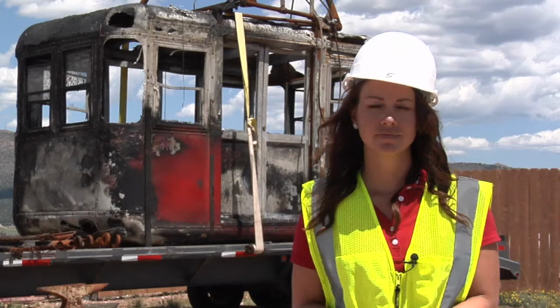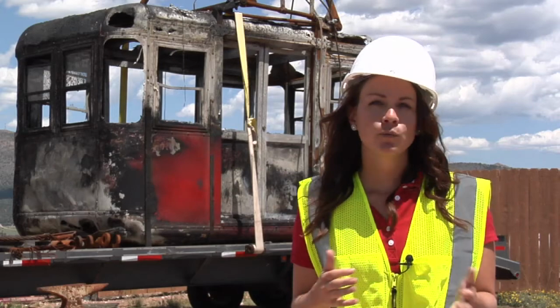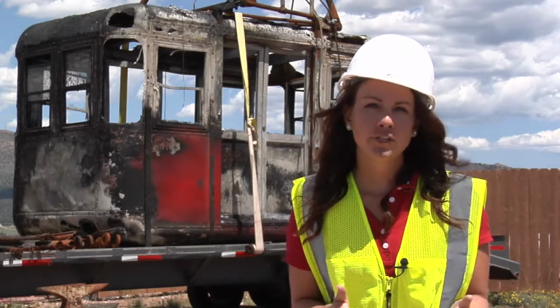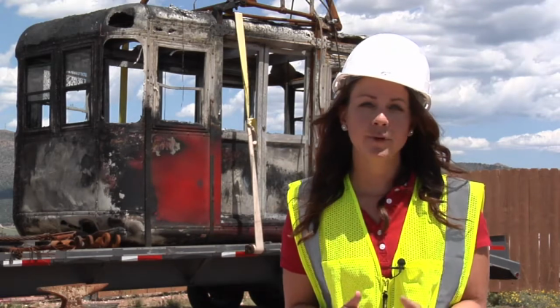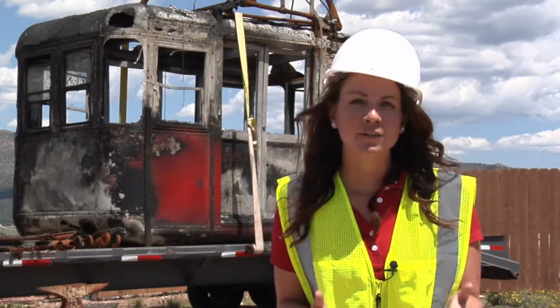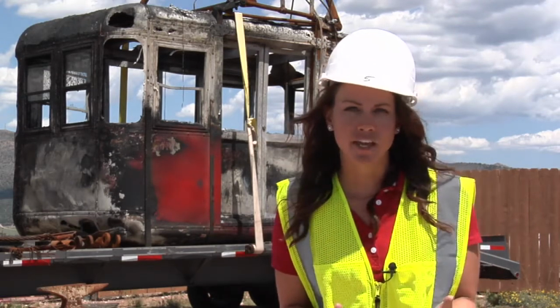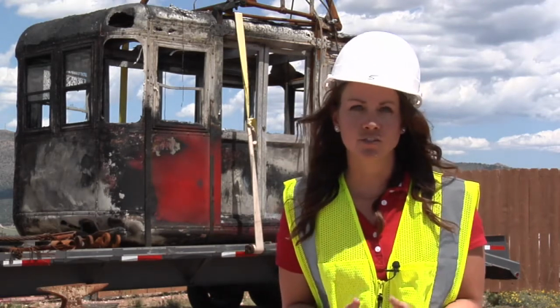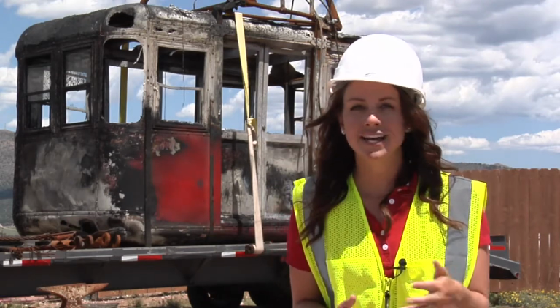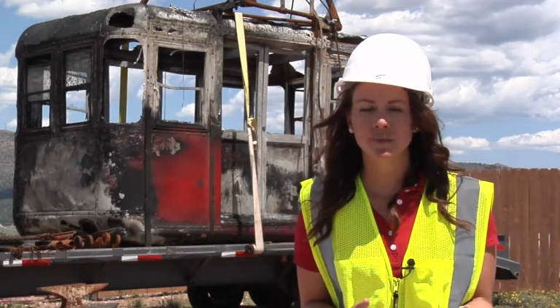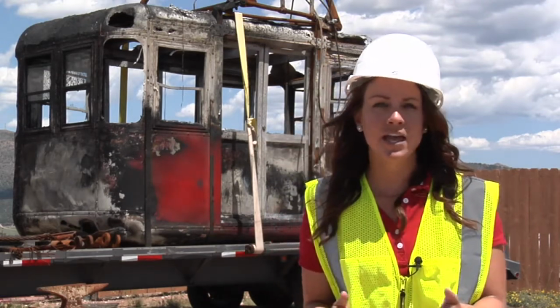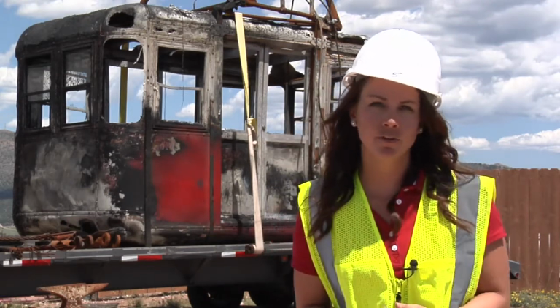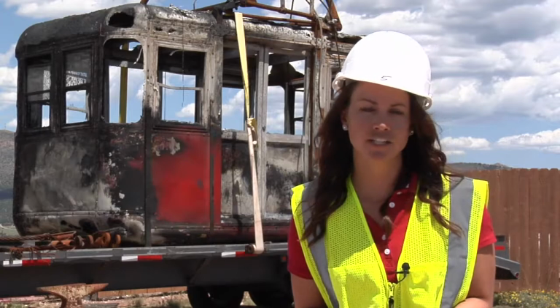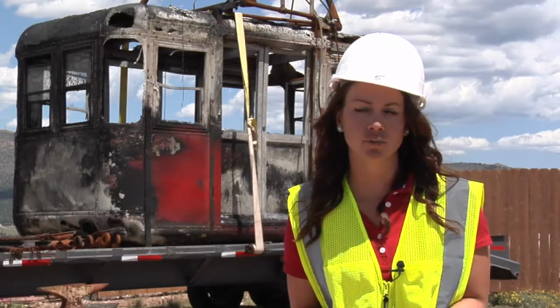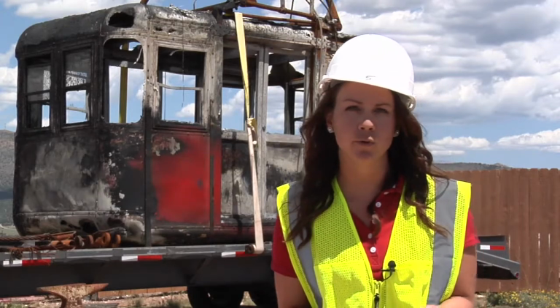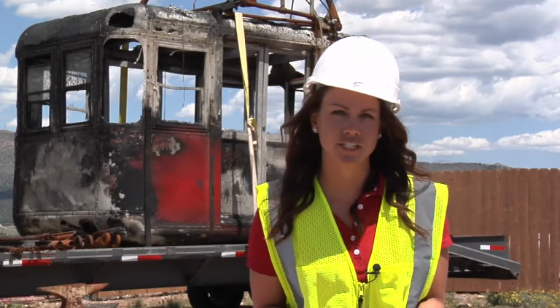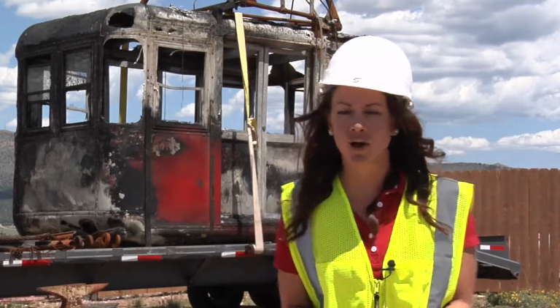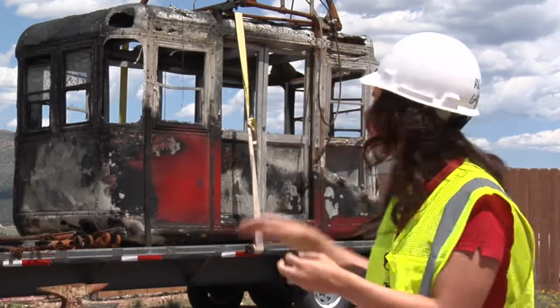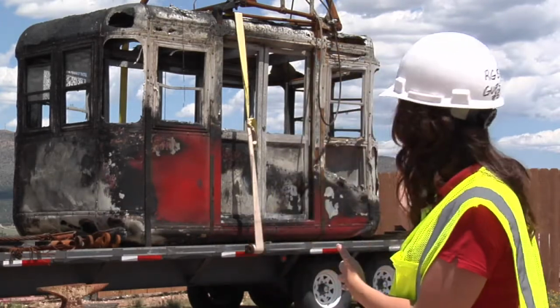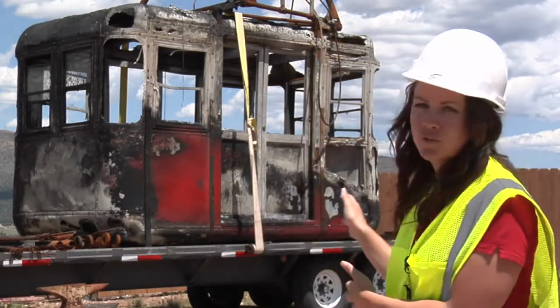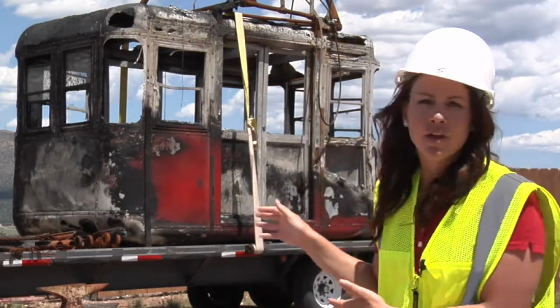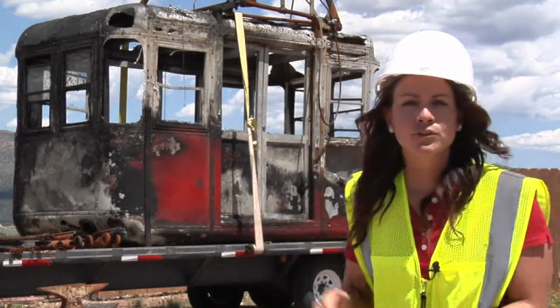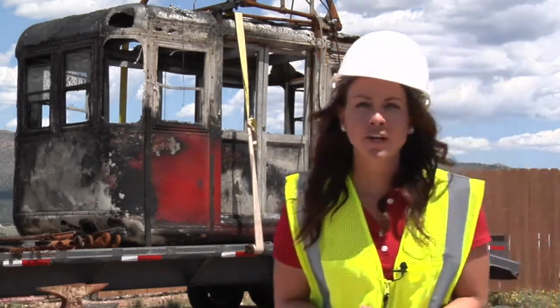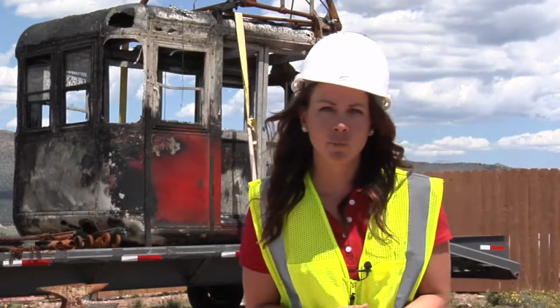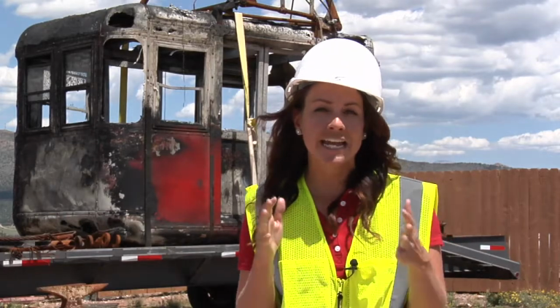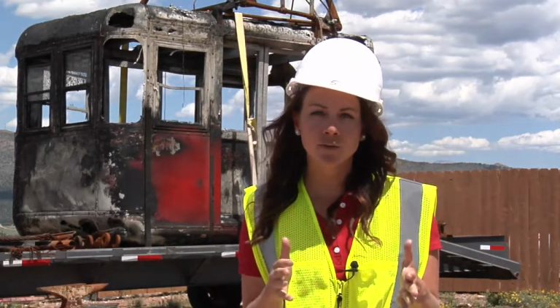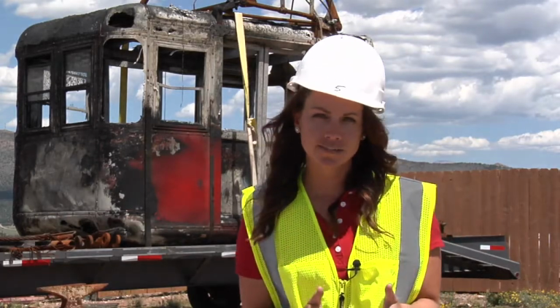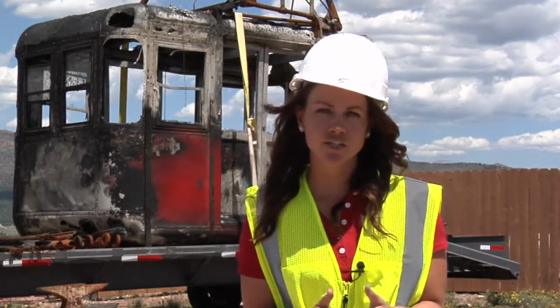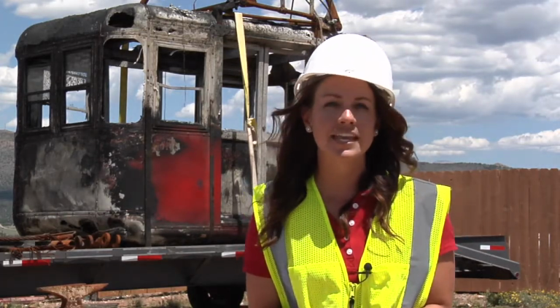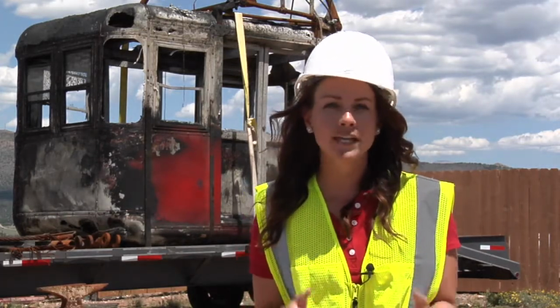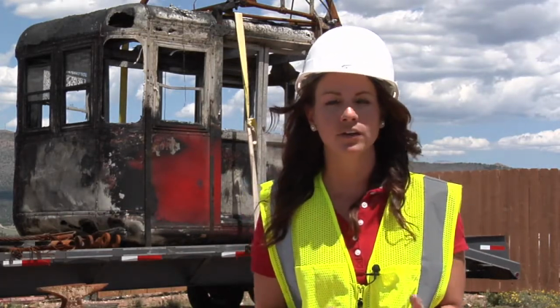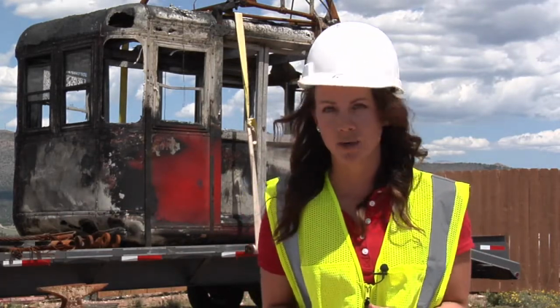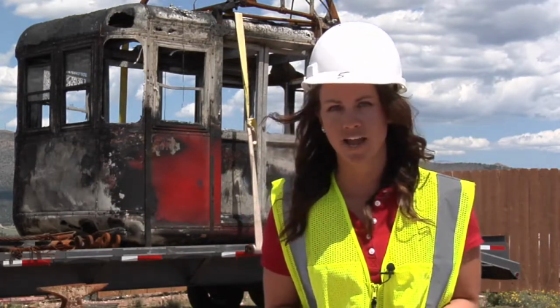The Royal Gorge Fire burned thousands of acres and destroyed dozens of buildings and popular attractions here at the Royal Gorge Bridge and Park, like this aerial tram. But crews are already hard at work tearing down the rest of the damage so that they can rebuild the popular attraction.